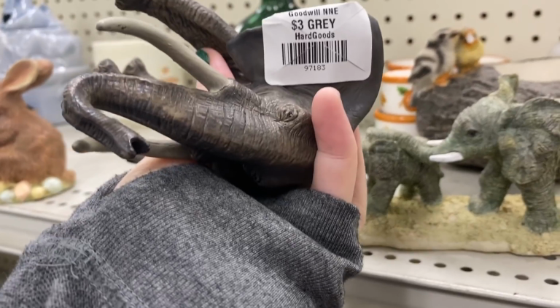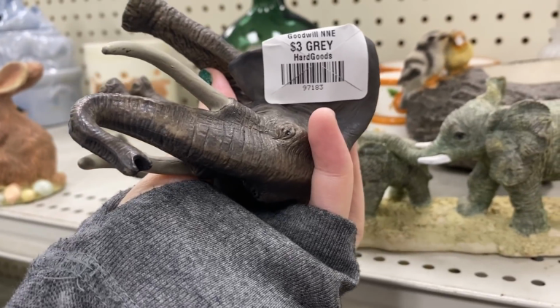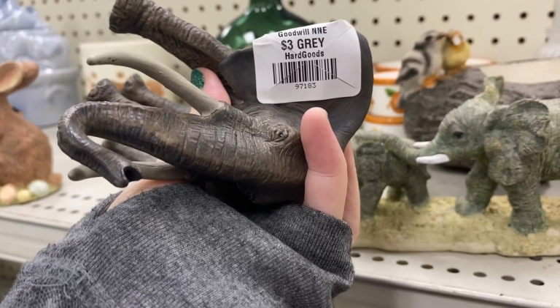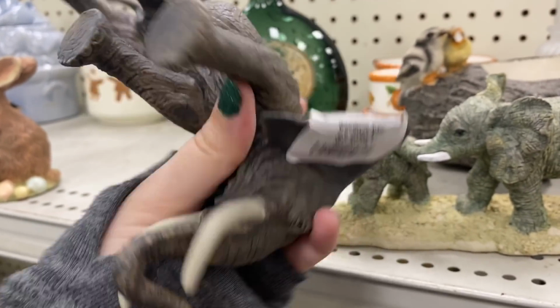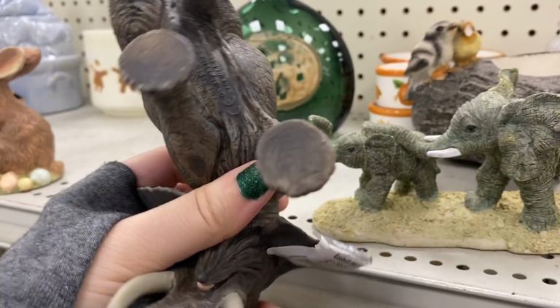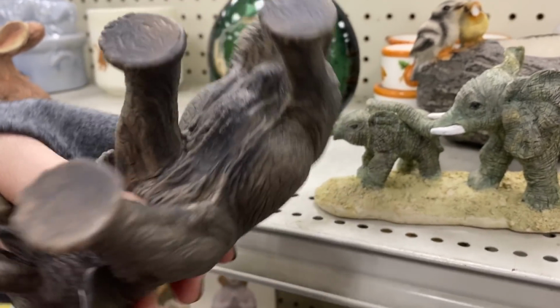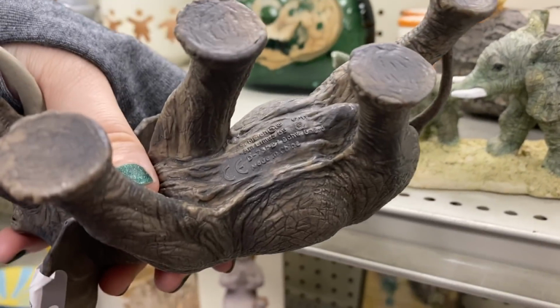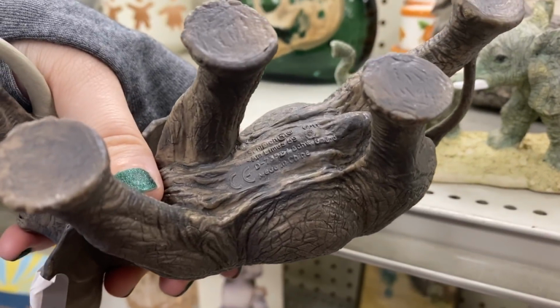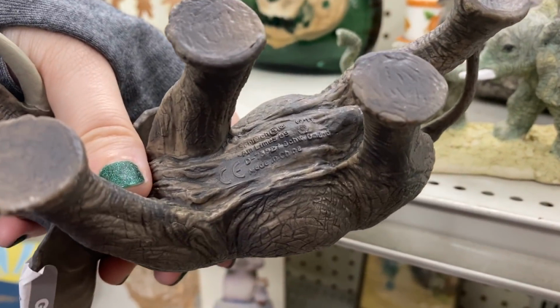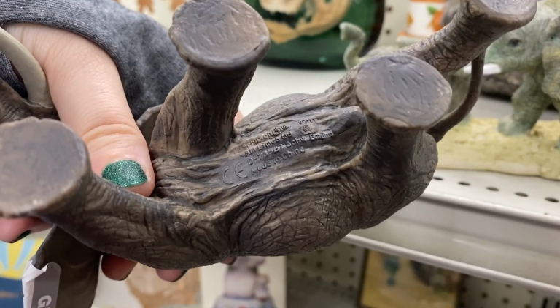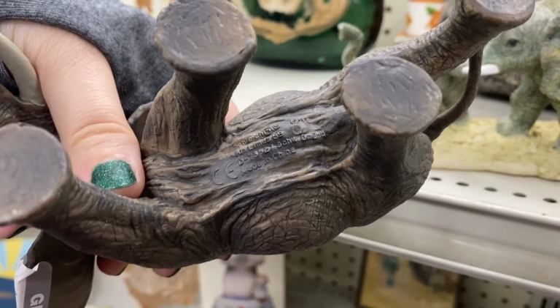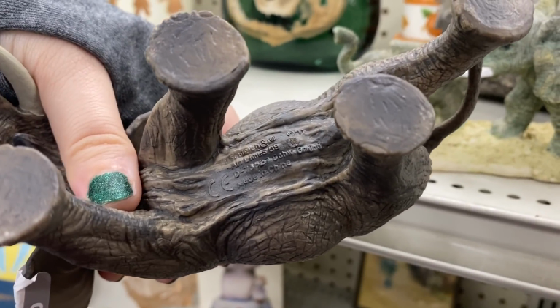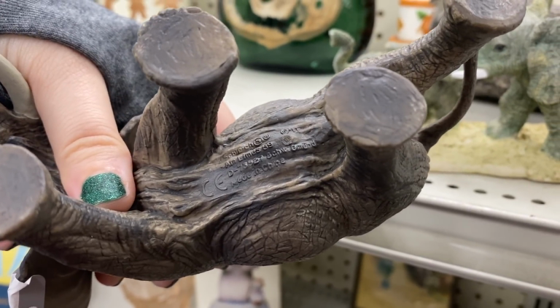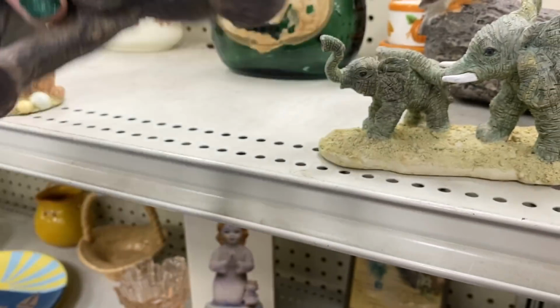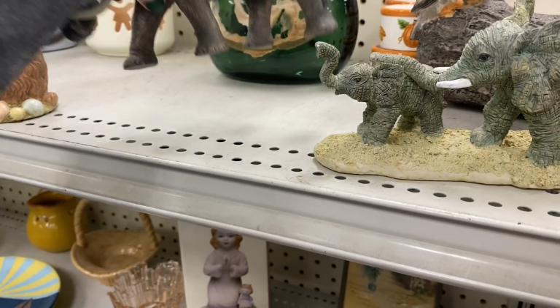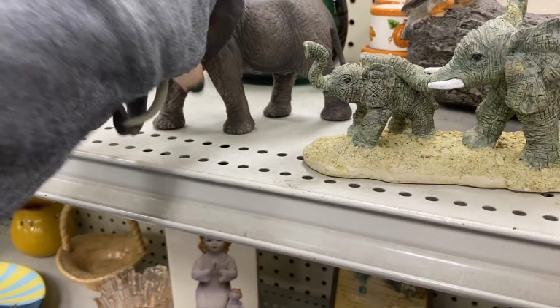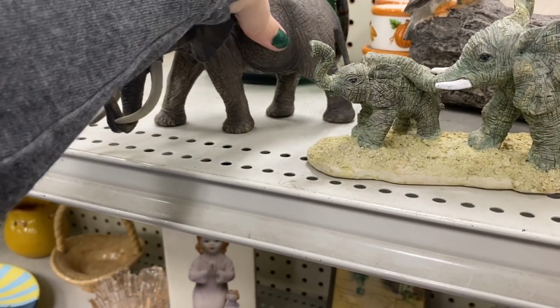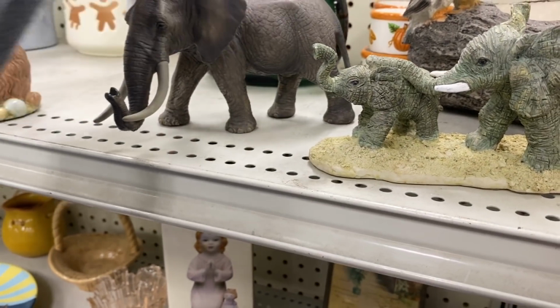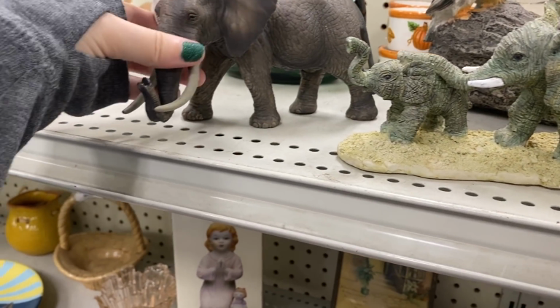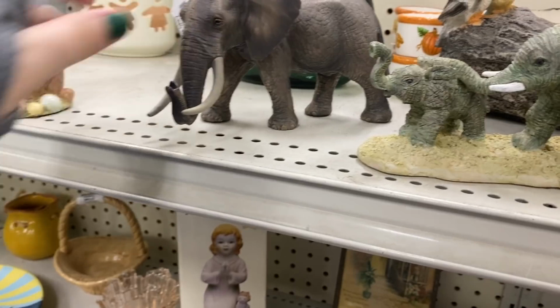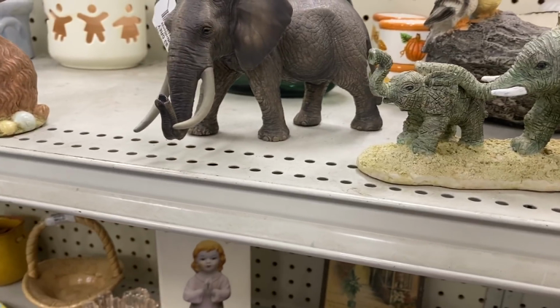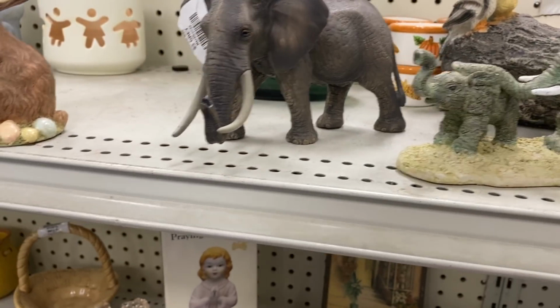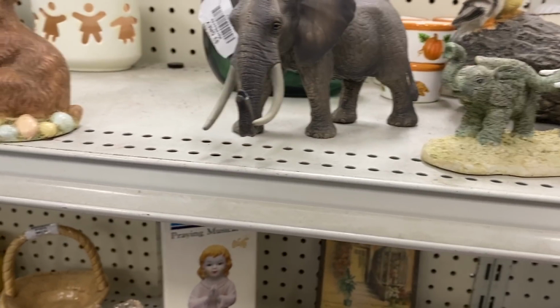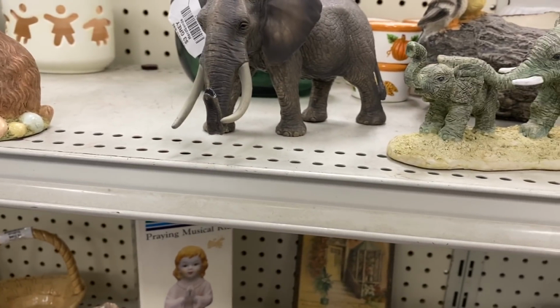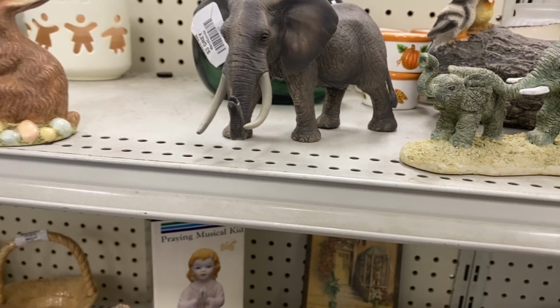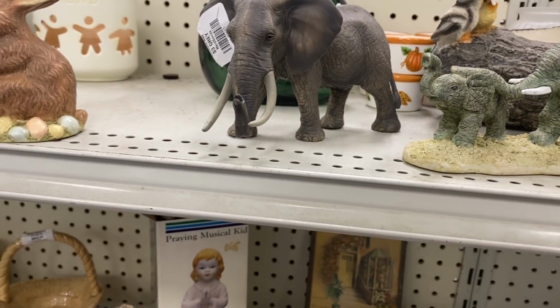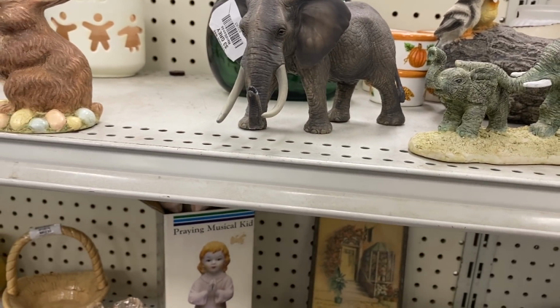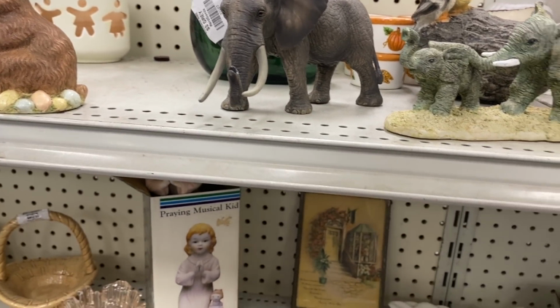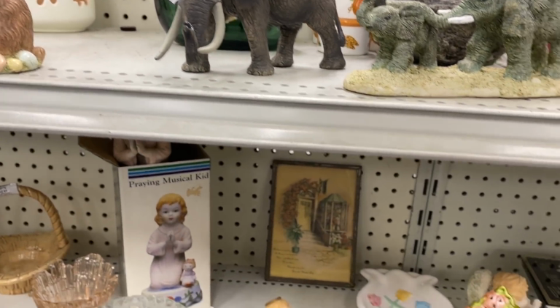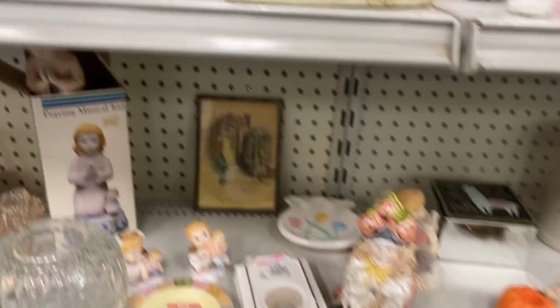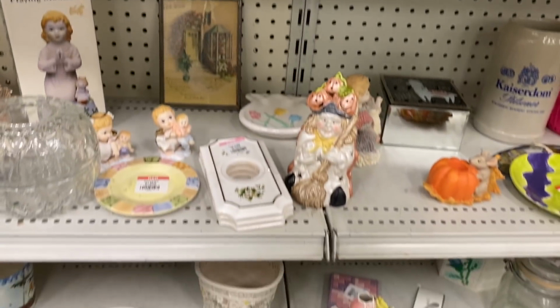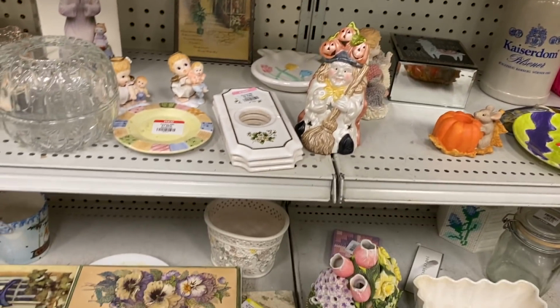I do have some customers that enjoy elephant items, so I did glance at these. A lot of them are modern pieces. This one here was actually a child's toy, but it was really well done. Someone could probably use it in their decor — it really does look like a nice figurine — but it was plastic.